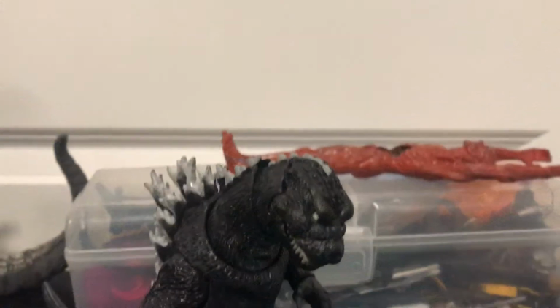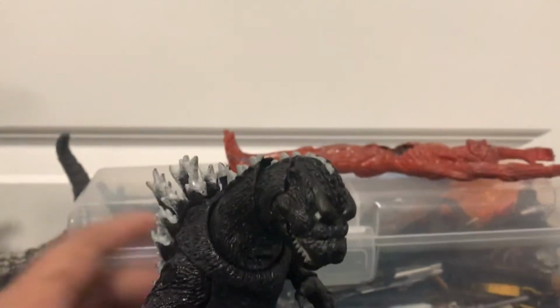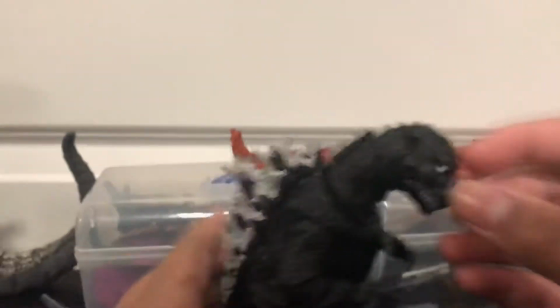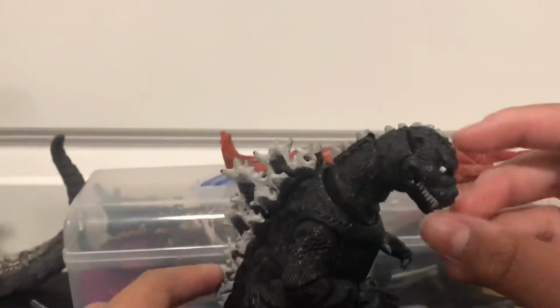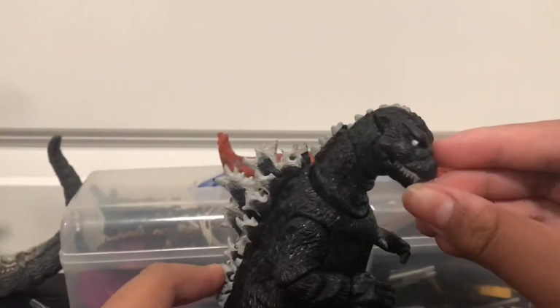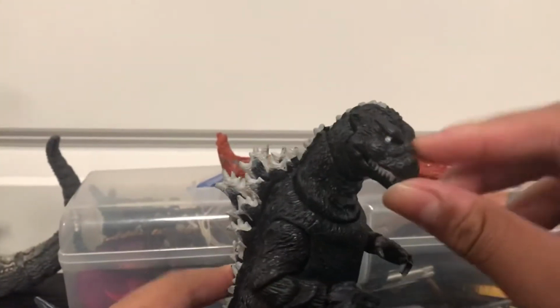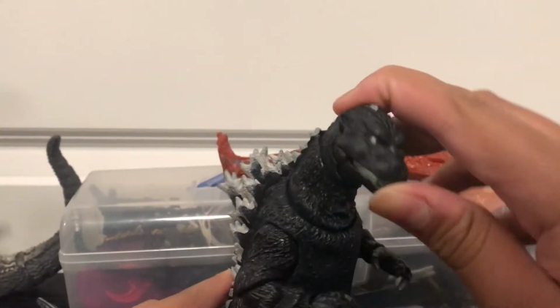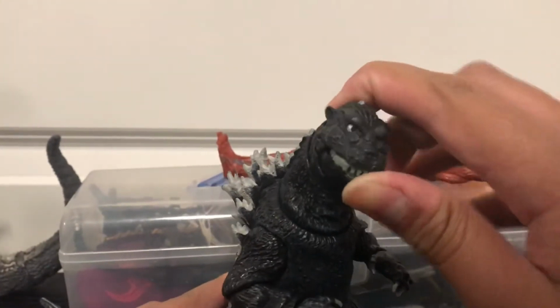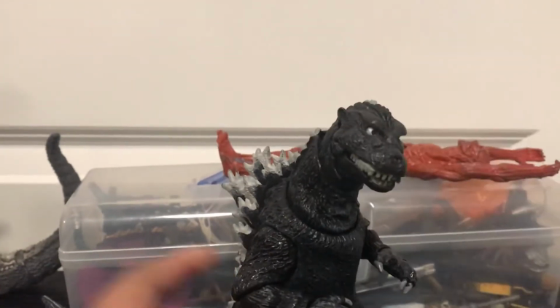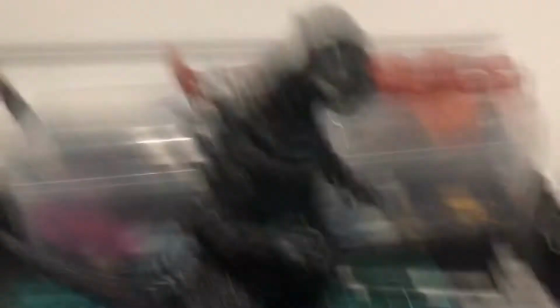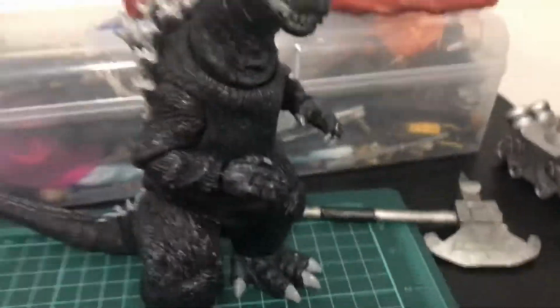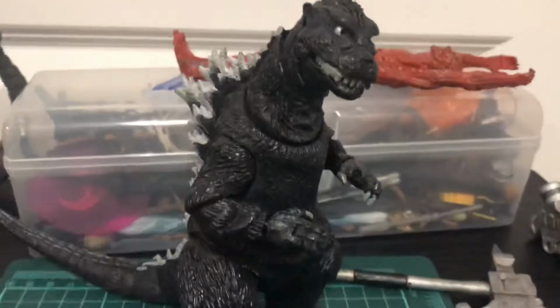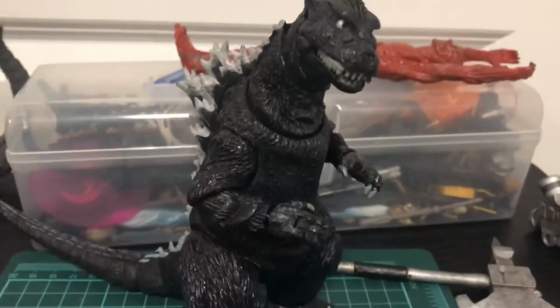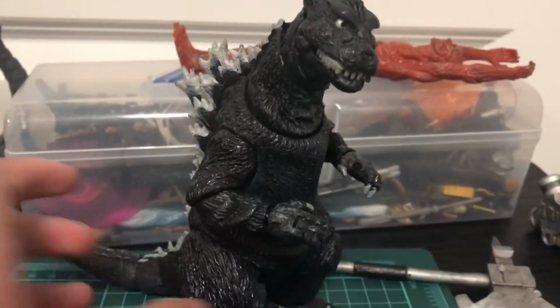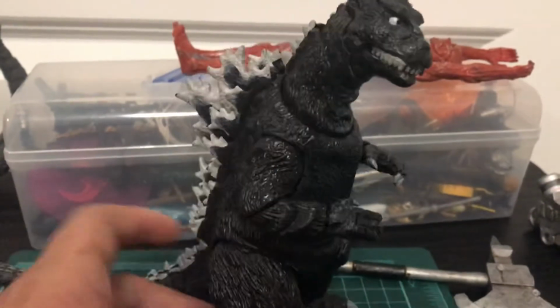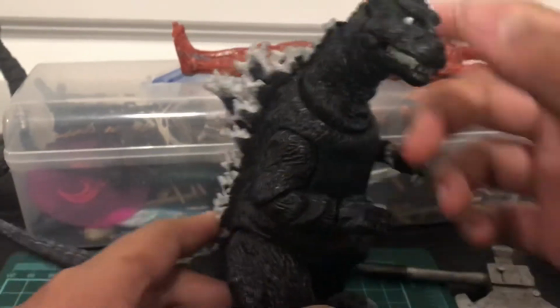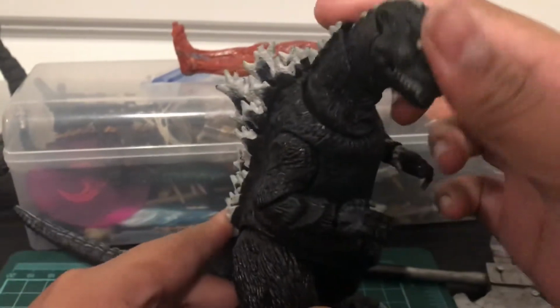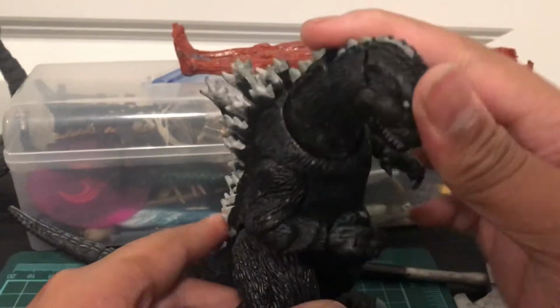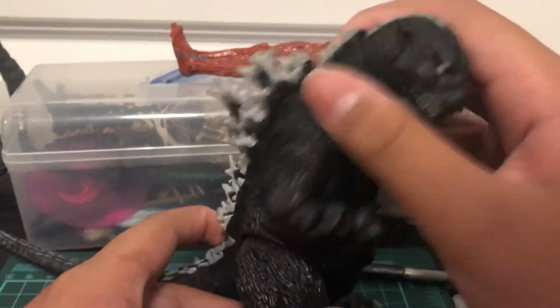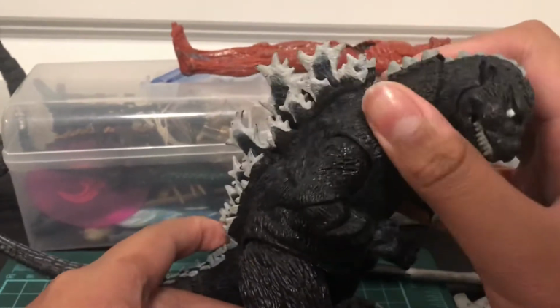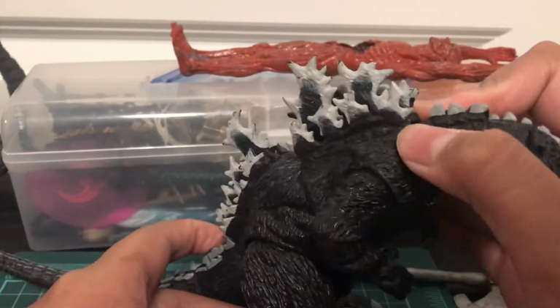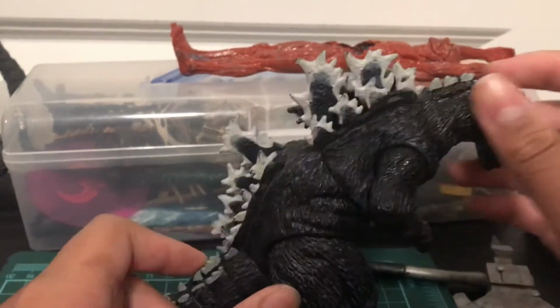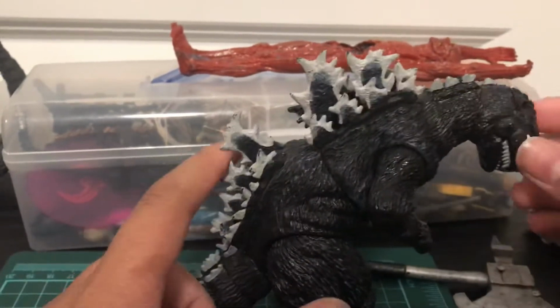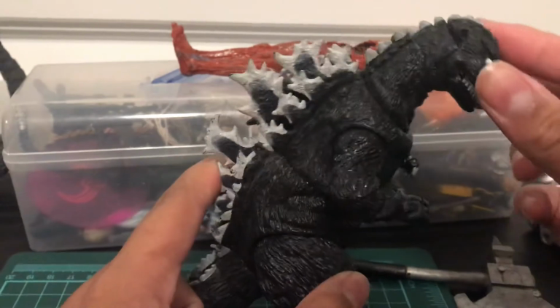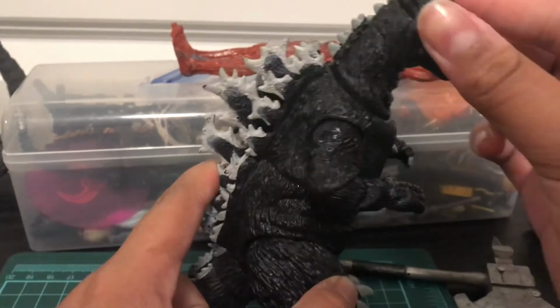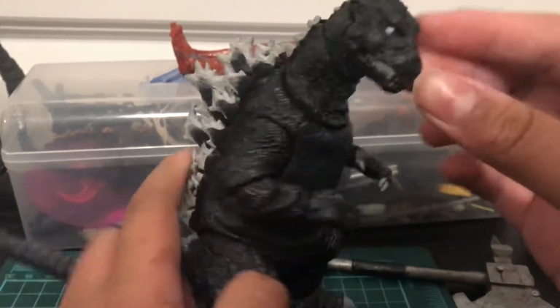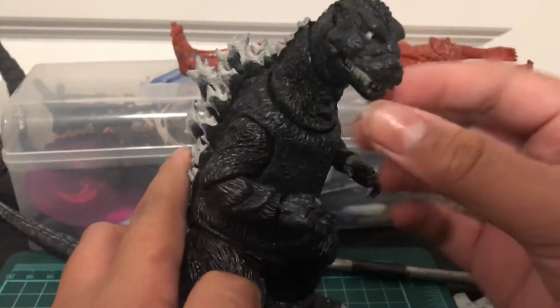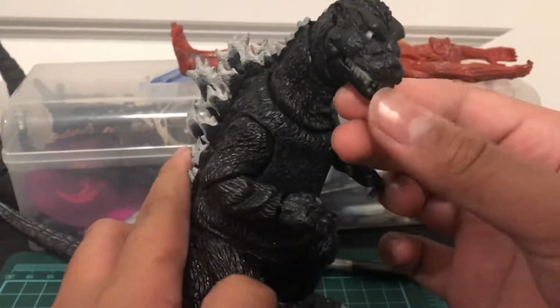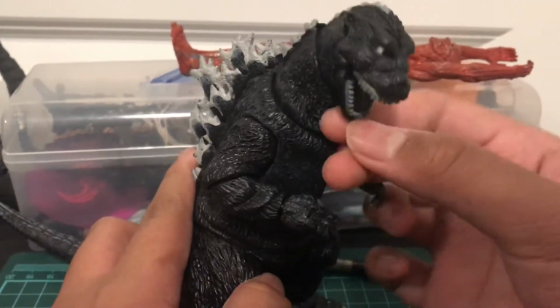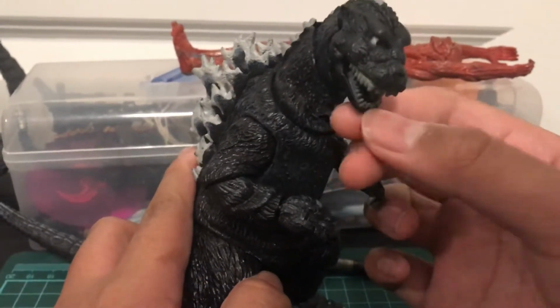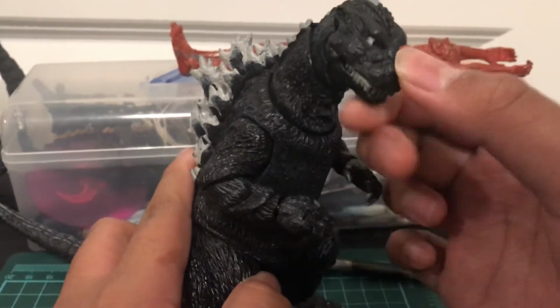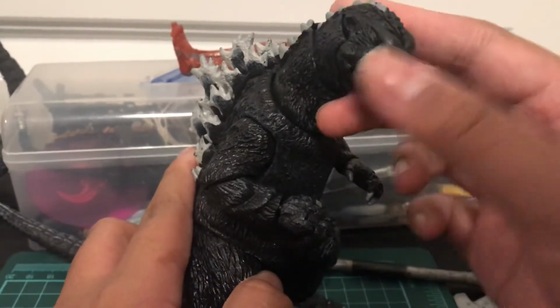Hey guys, sorry for the long wait, even though clearly I just felt bored. I'm going to be doing a review on the NECA 1954 Godzilla, which I'm assuming is a bootleg.